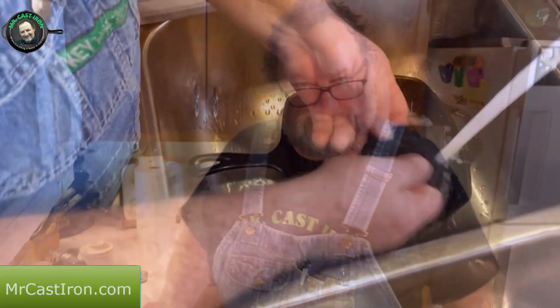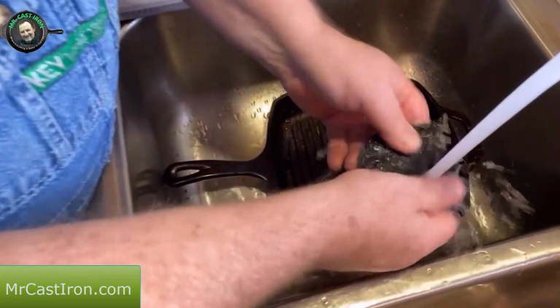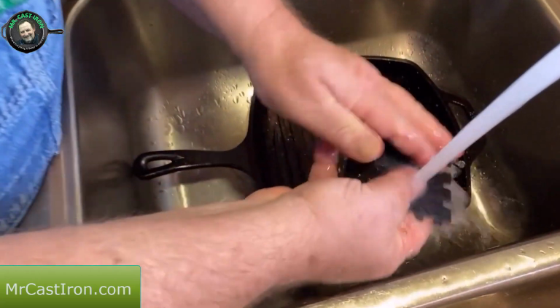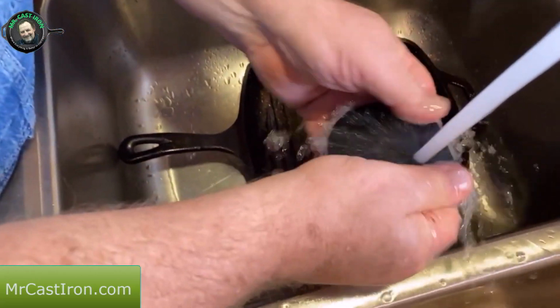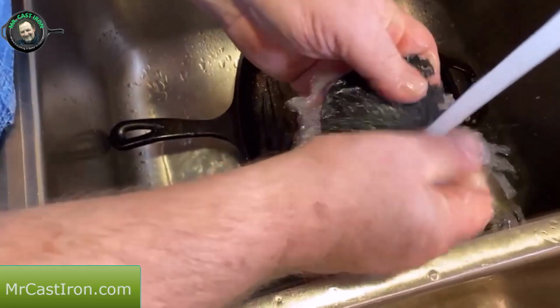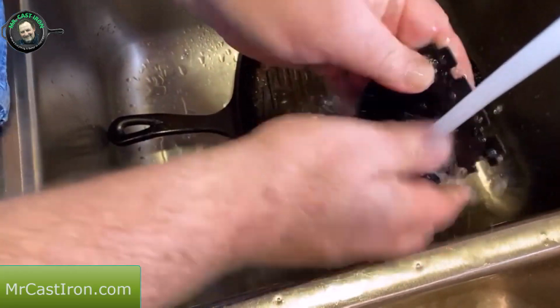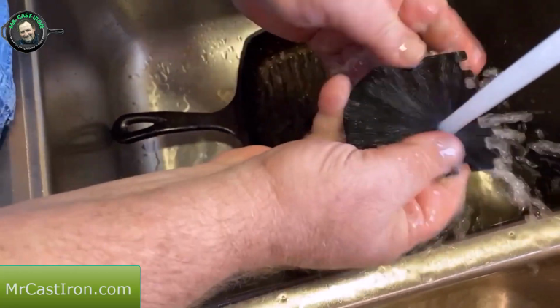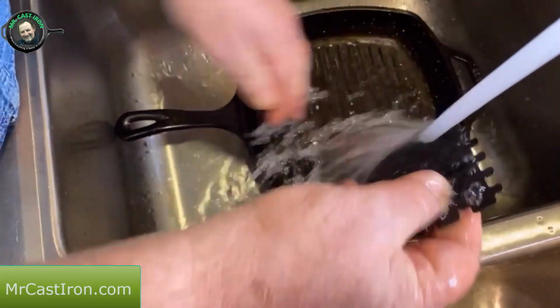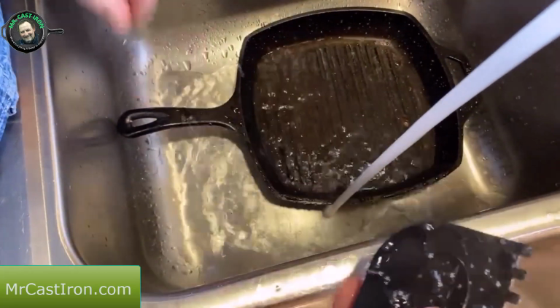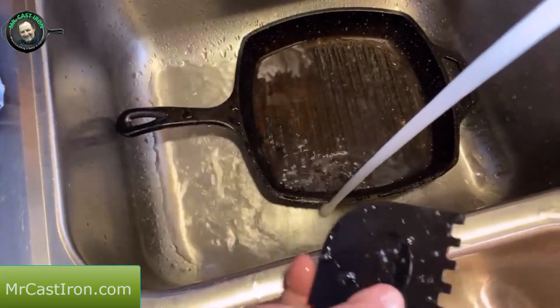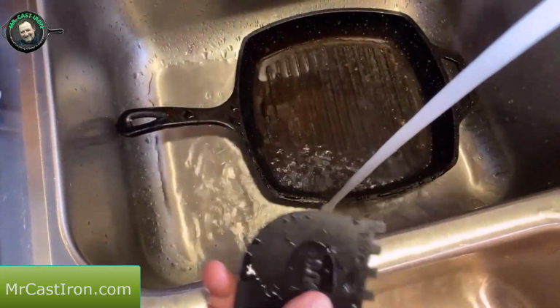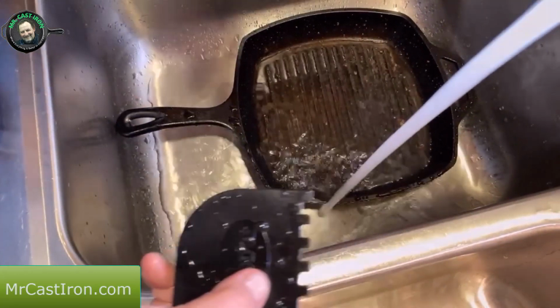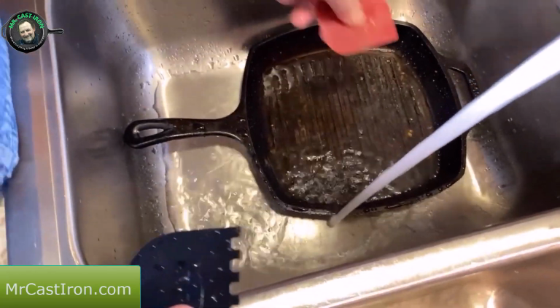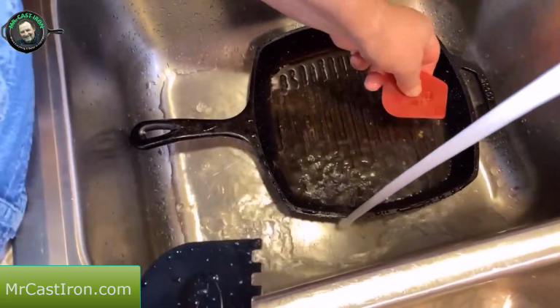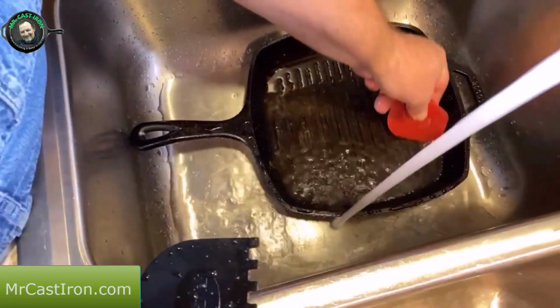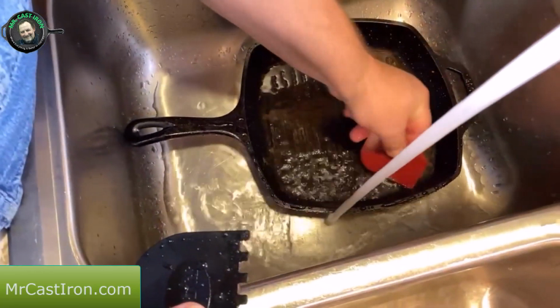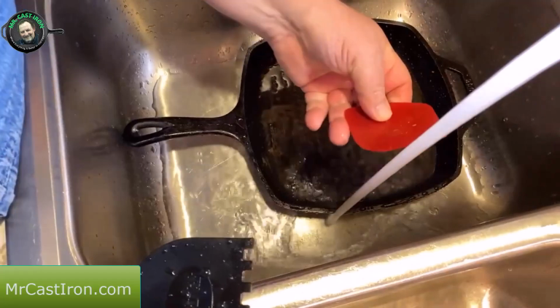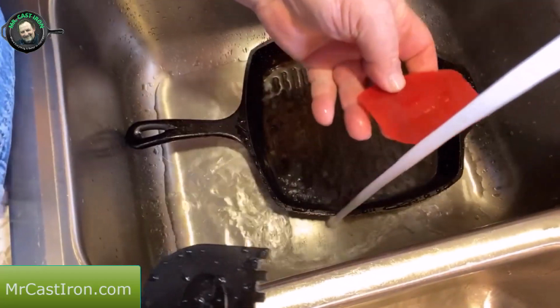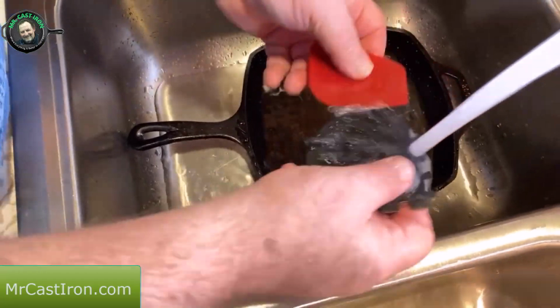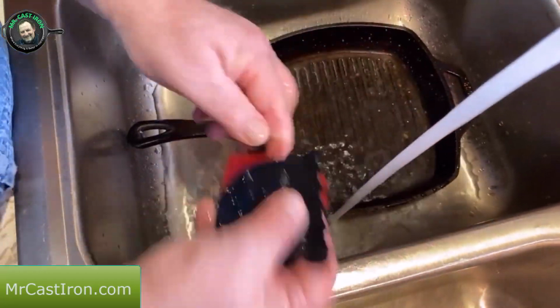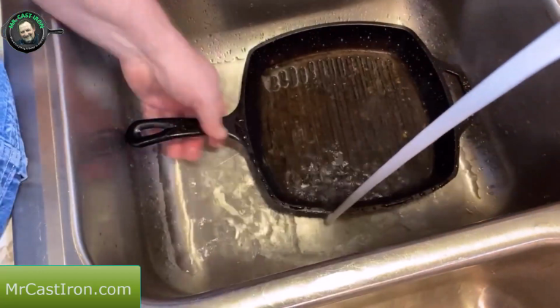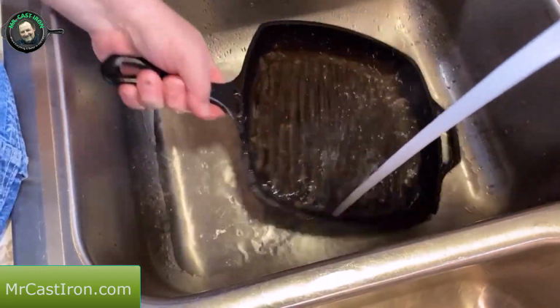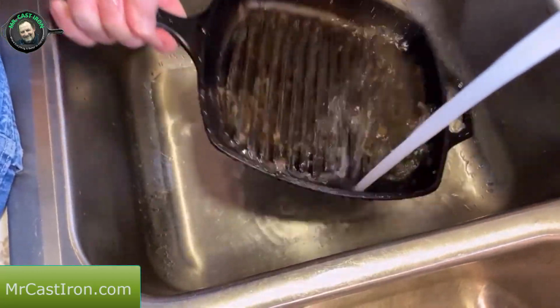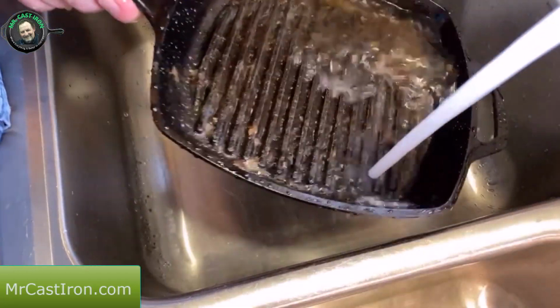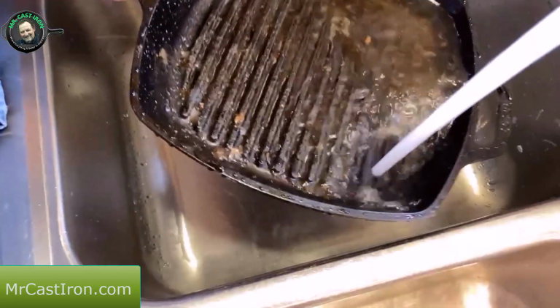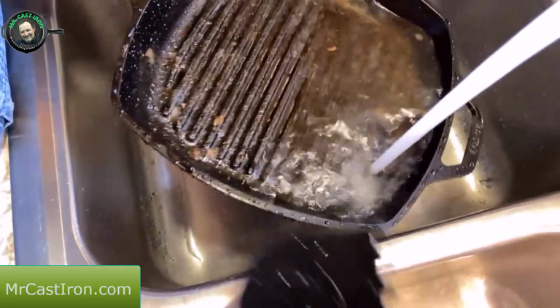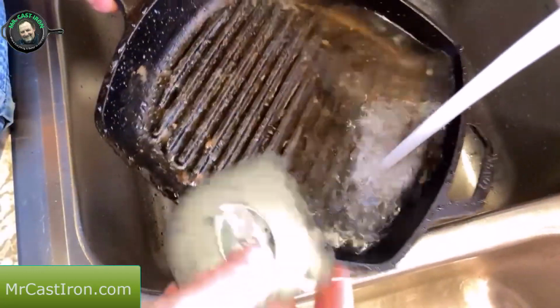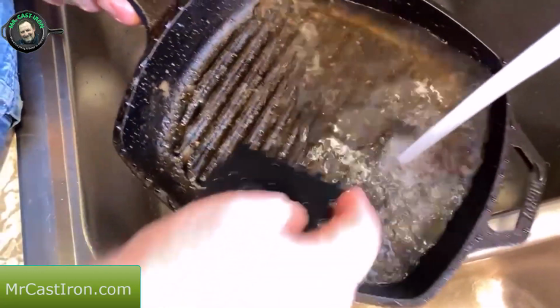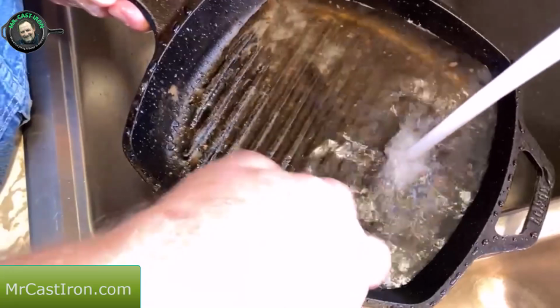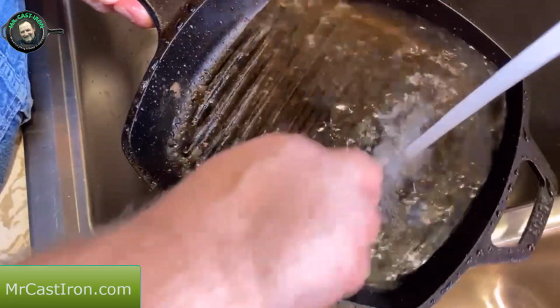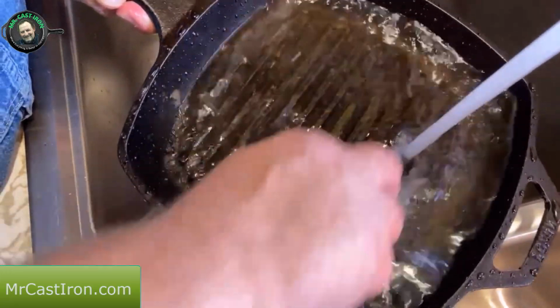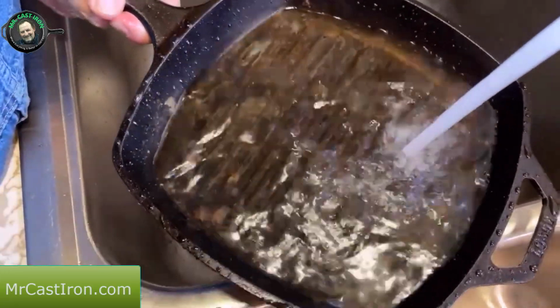I want to go ahead and rinse my little scraper off. These are handy little things, certainly for getting into the corners. But for the grill pan, this notched little scraper is perfect.